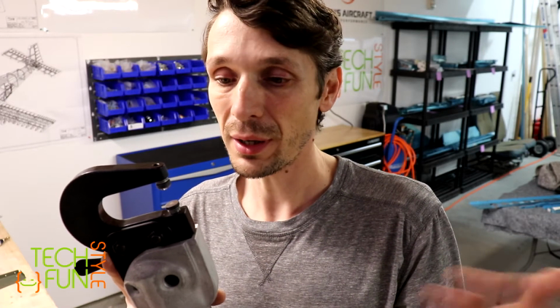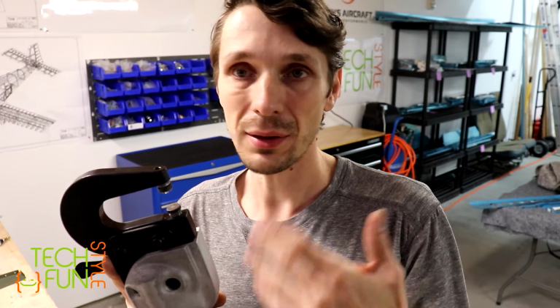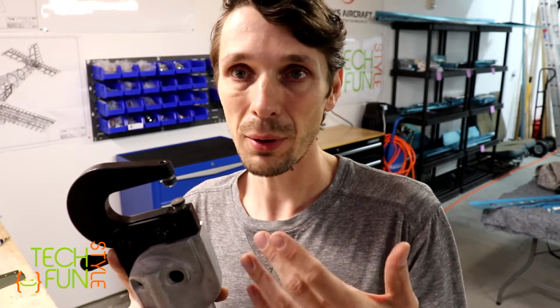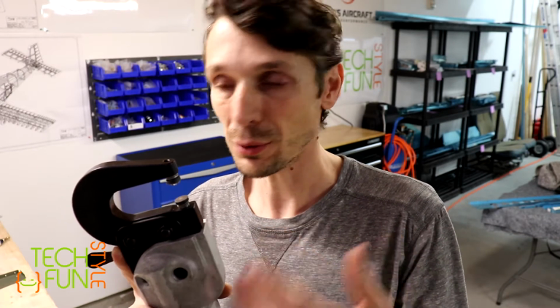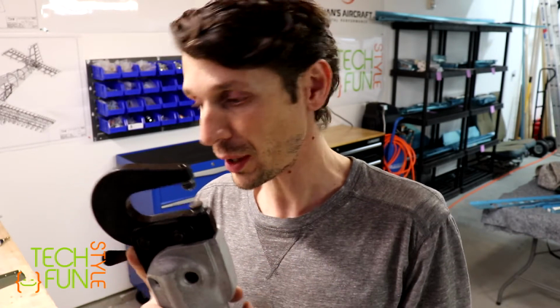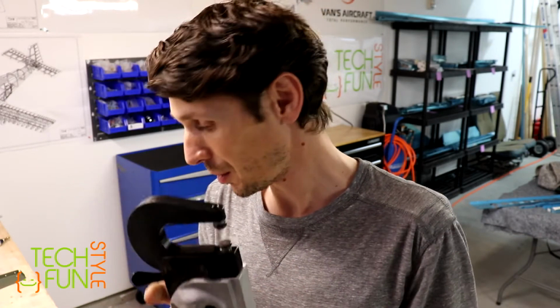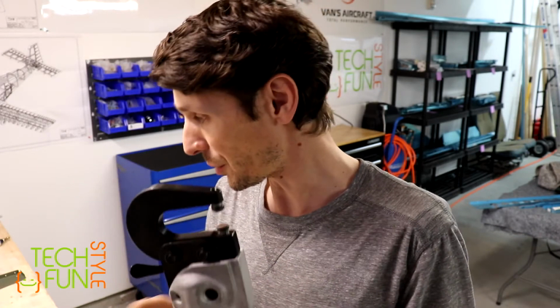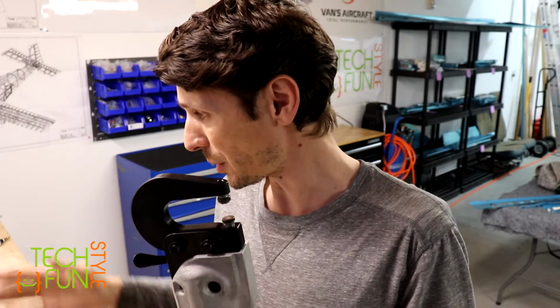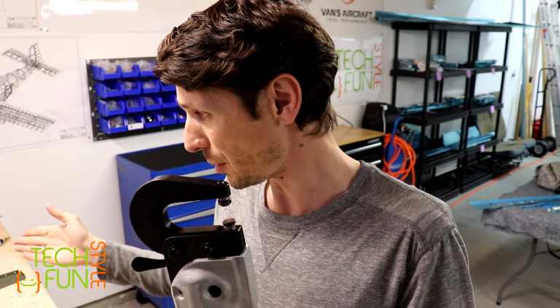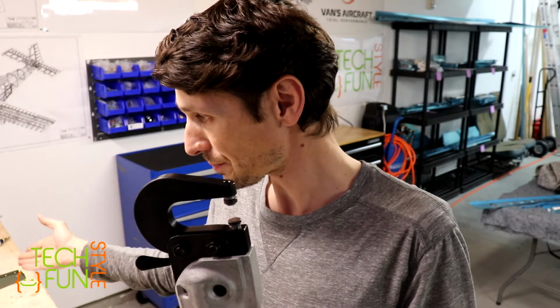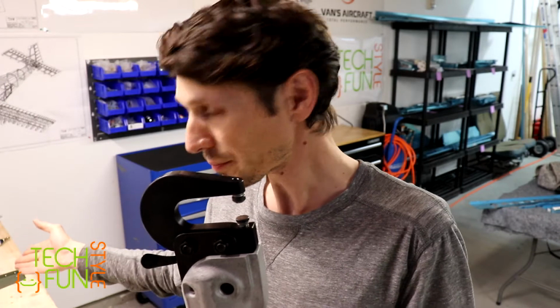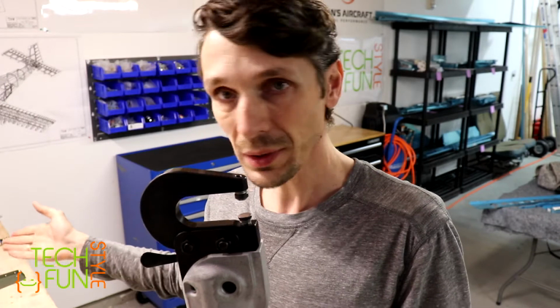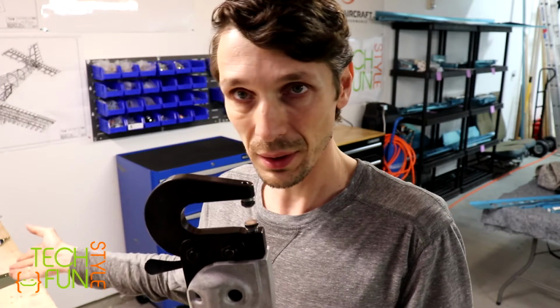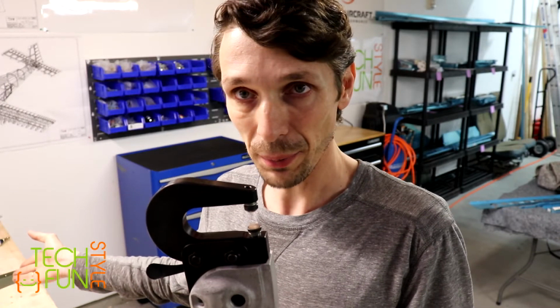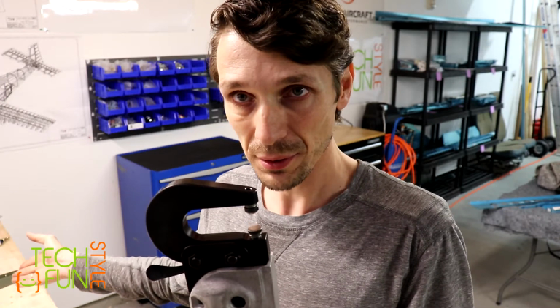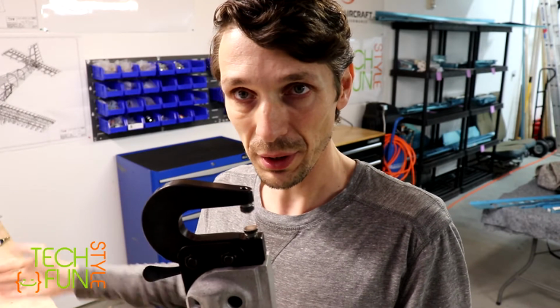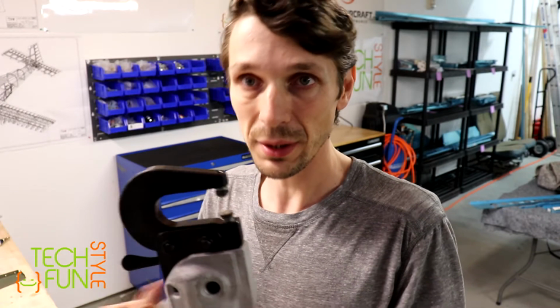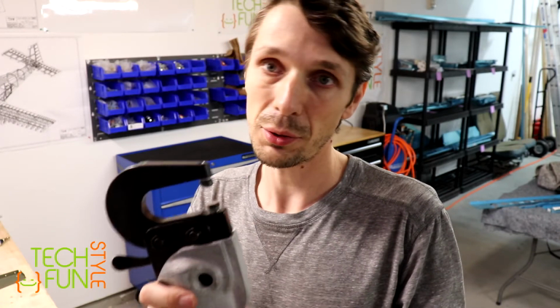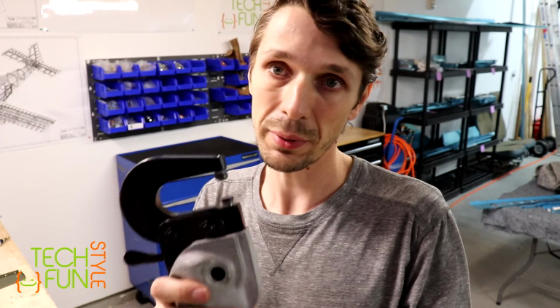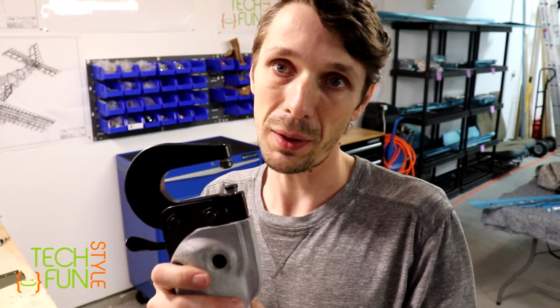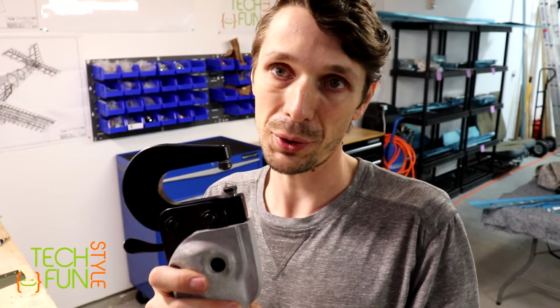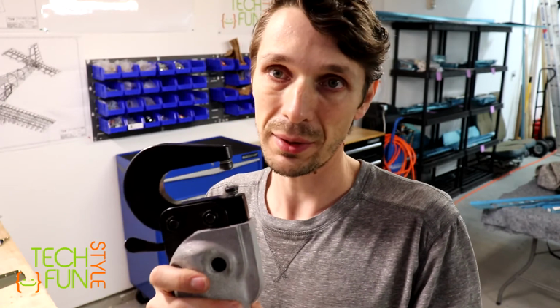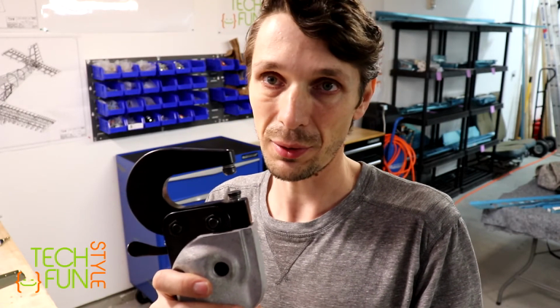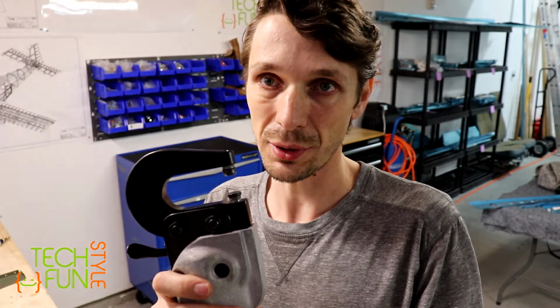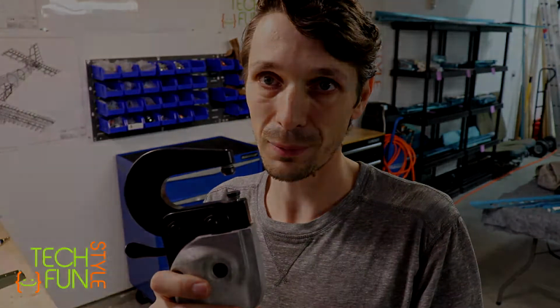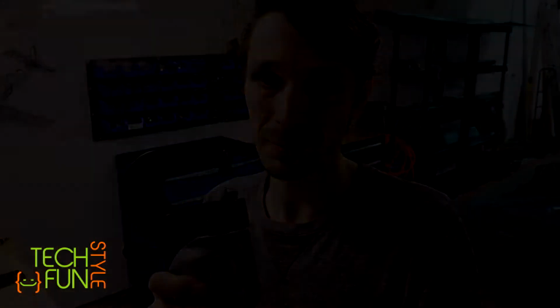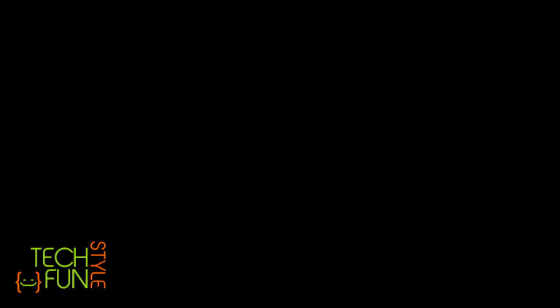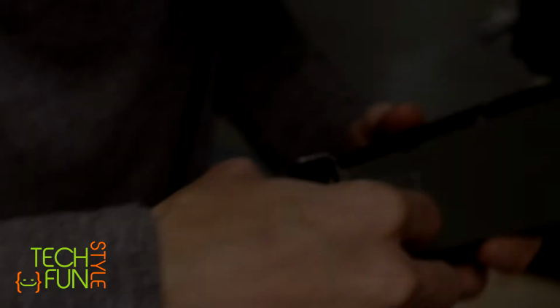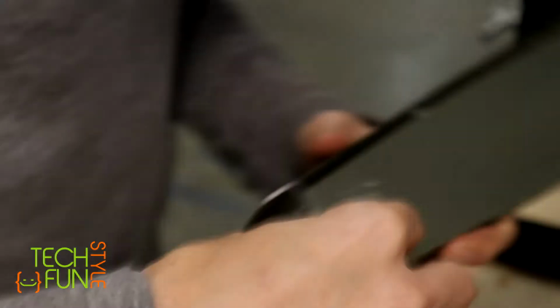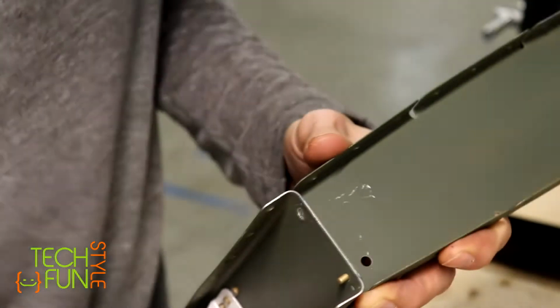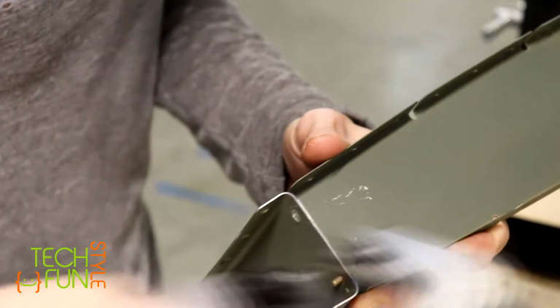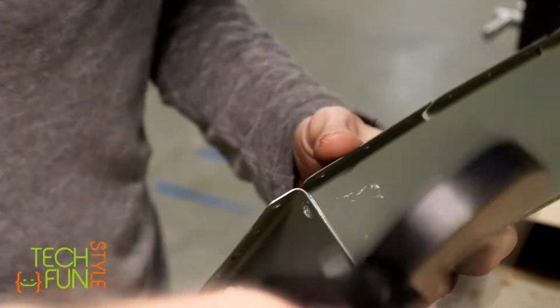Now I will try on the real part of the airplane to rivet one more time and see how it goes.